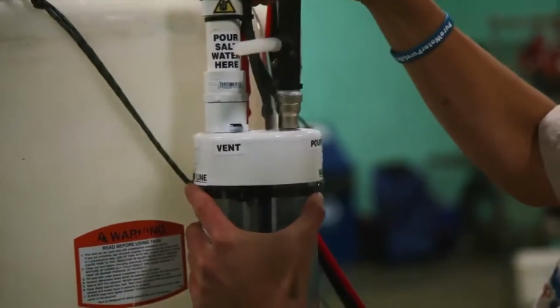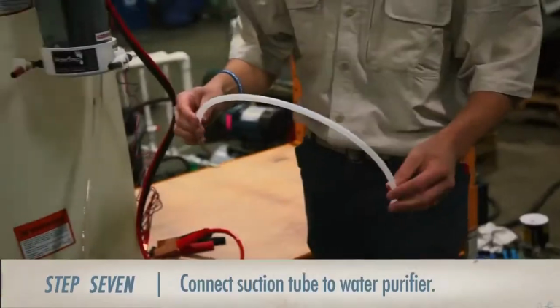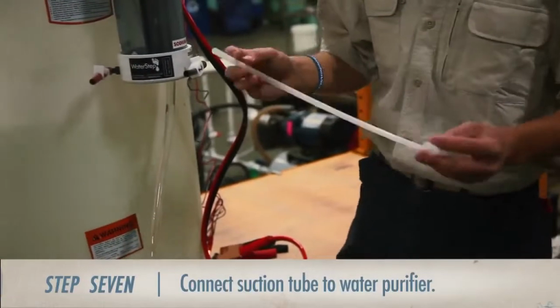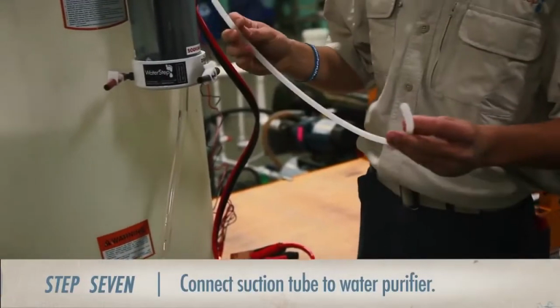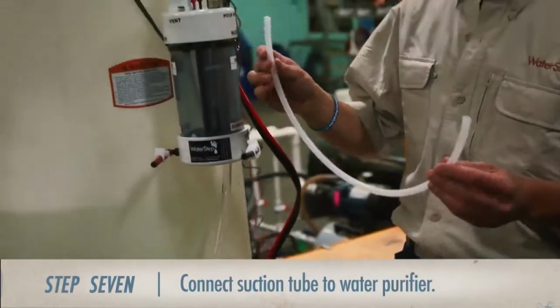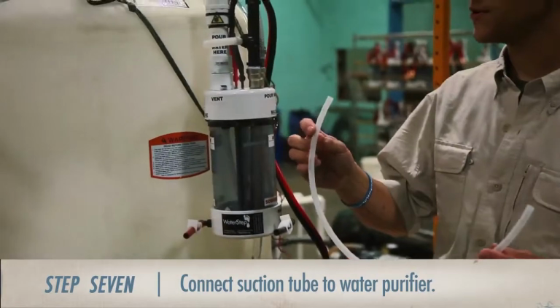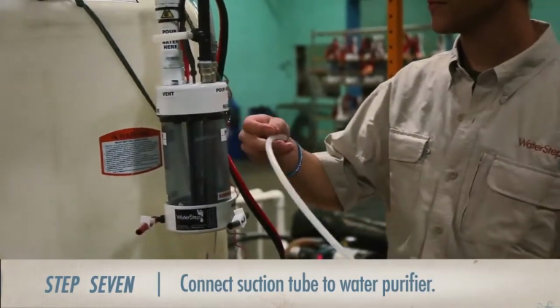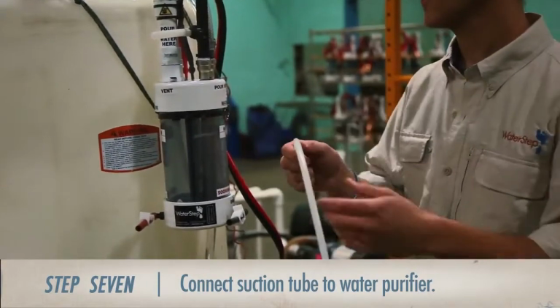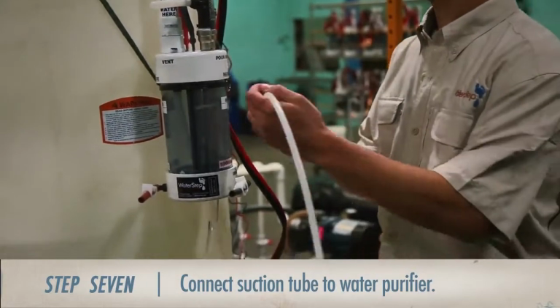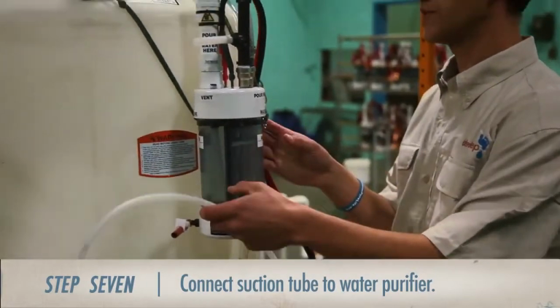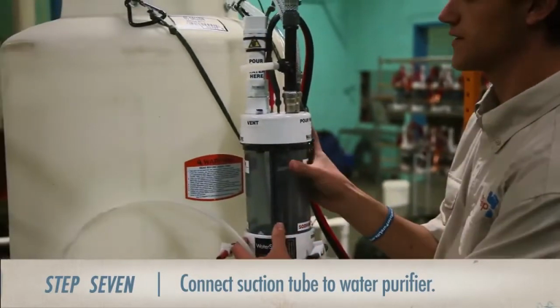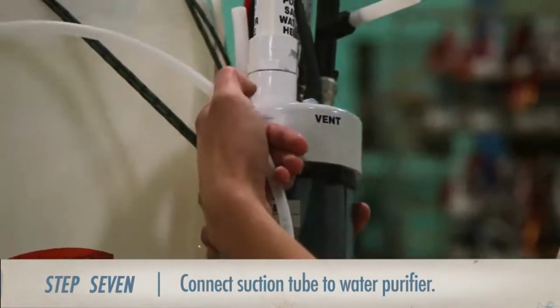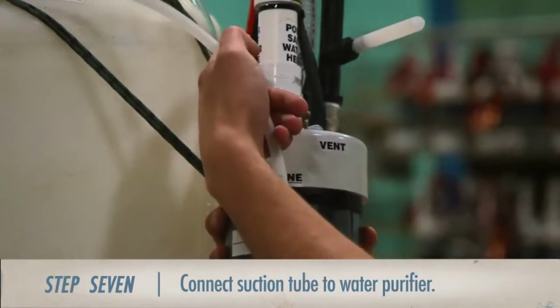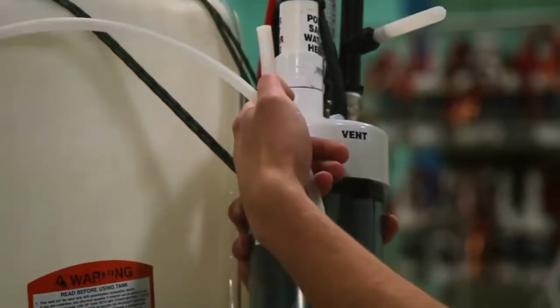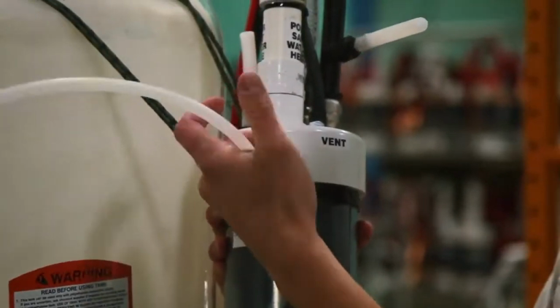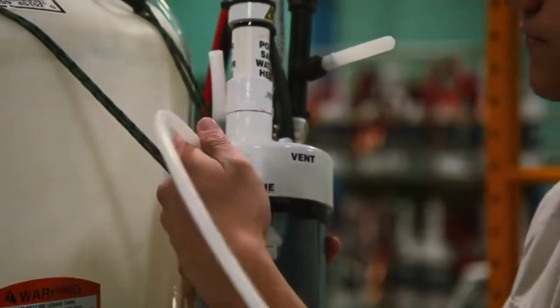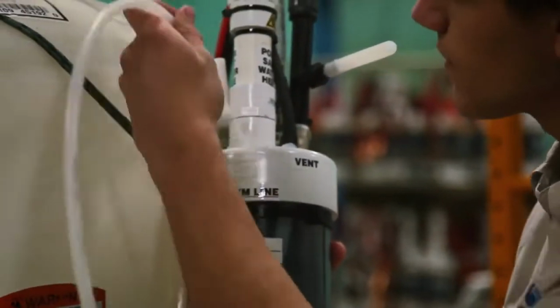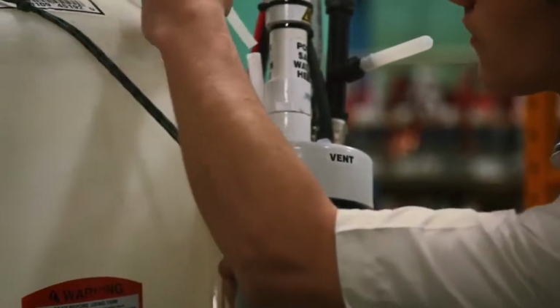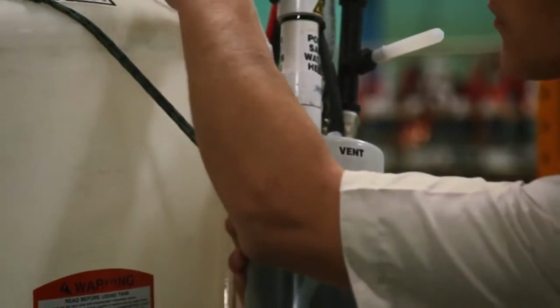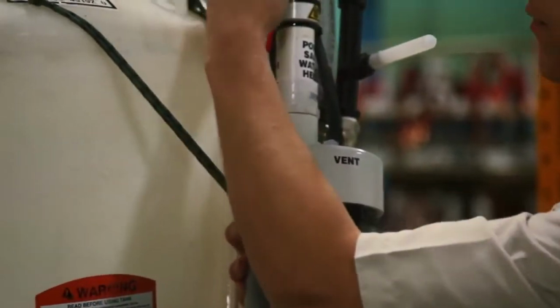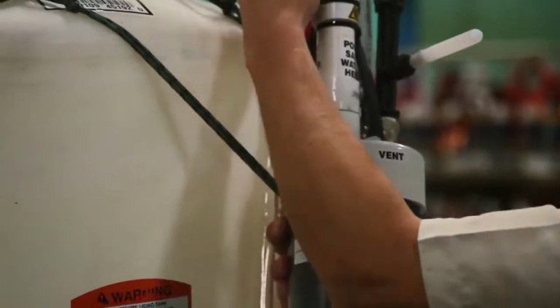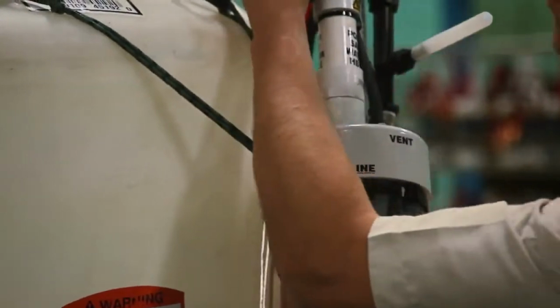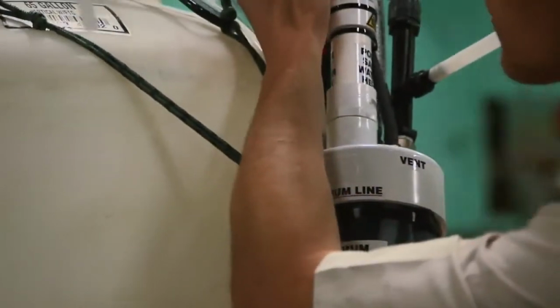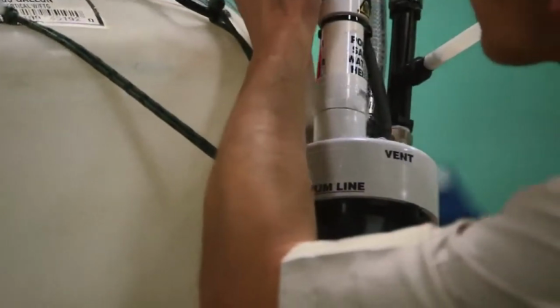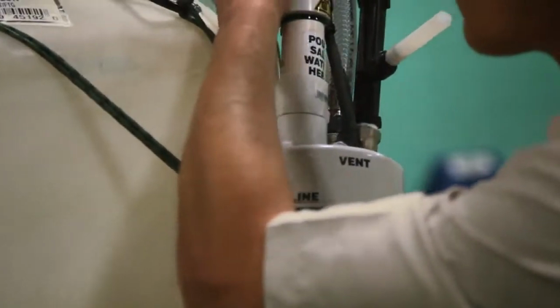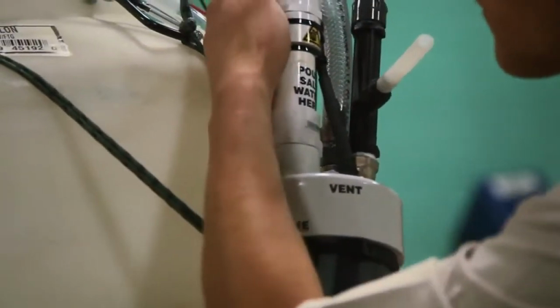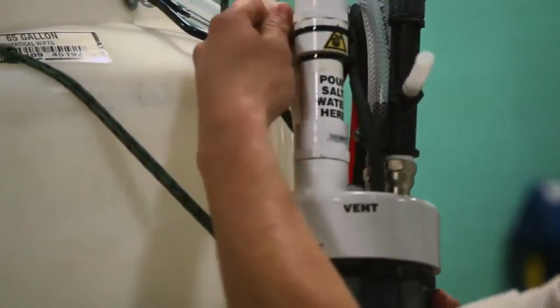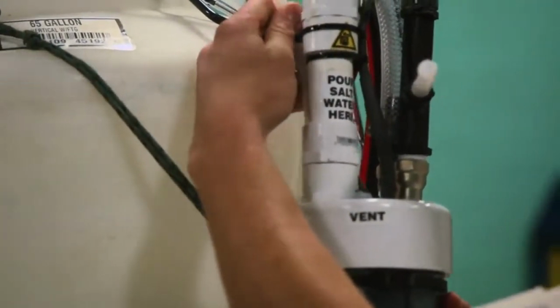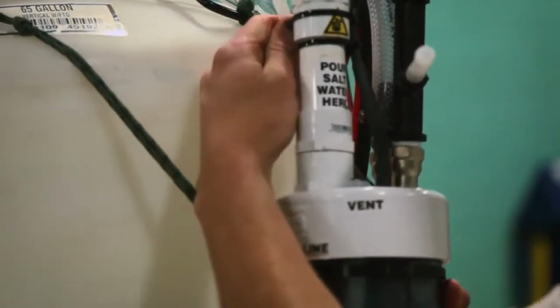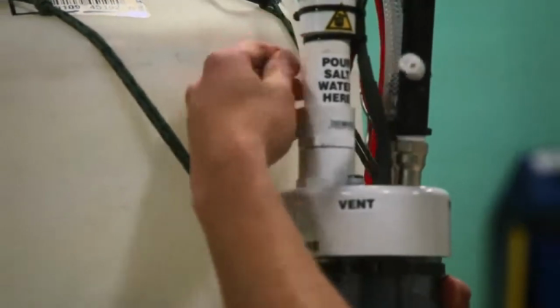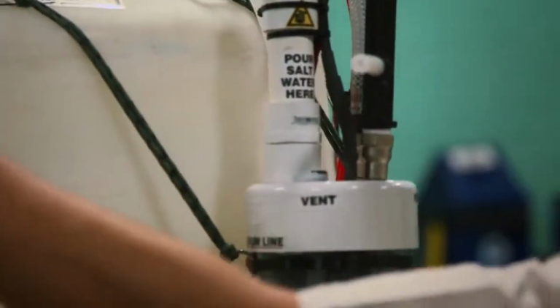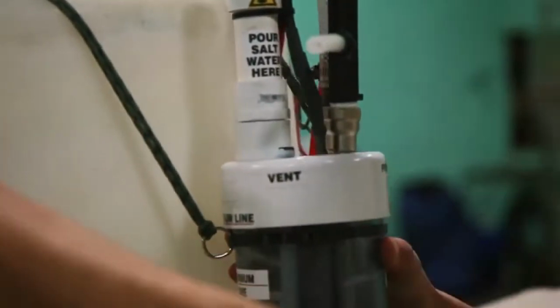One of the last two items to add to the purifier is the suction tube, which we will connect to the tube at the back of the purifier. Eventually we'll connect it to the intake on the venturi, but for now leave it disconnected.